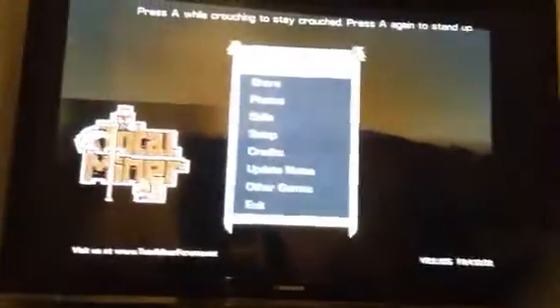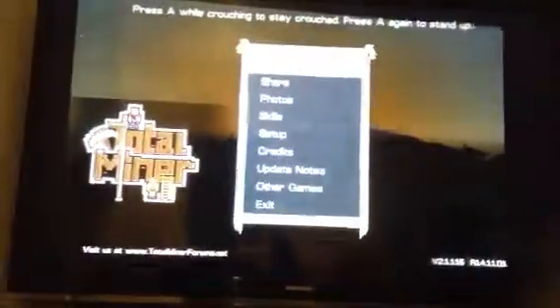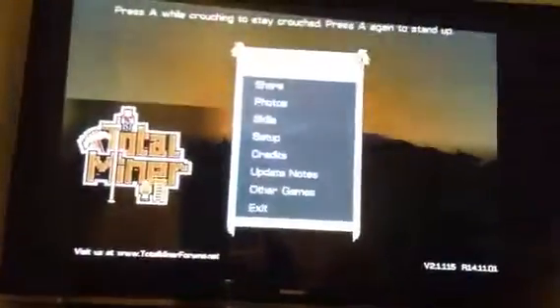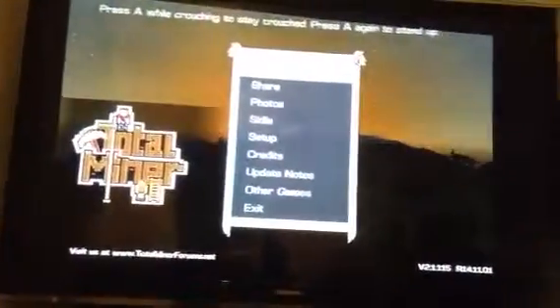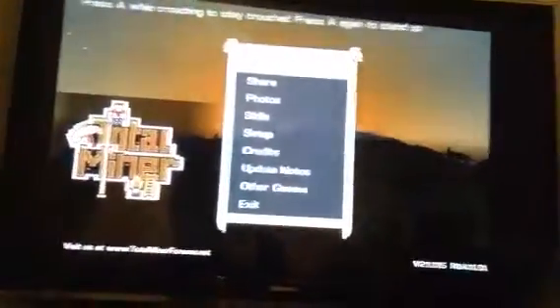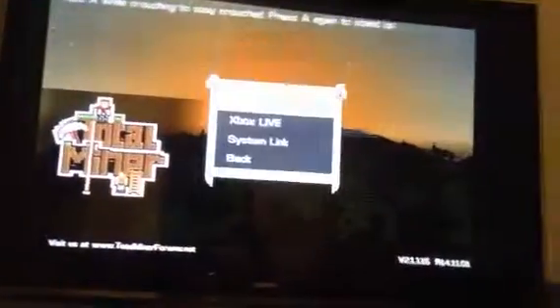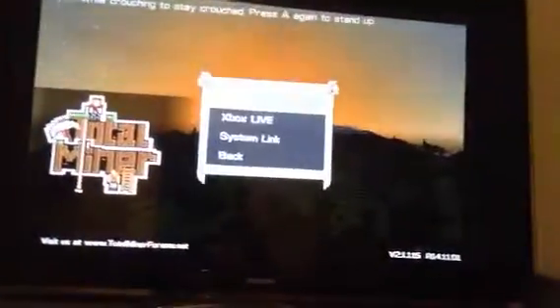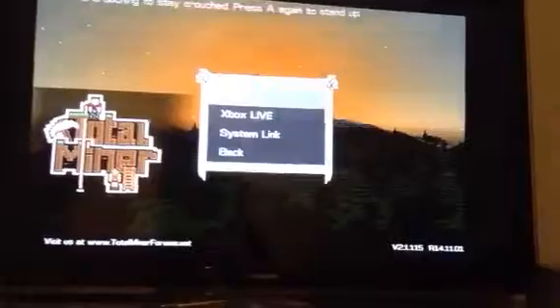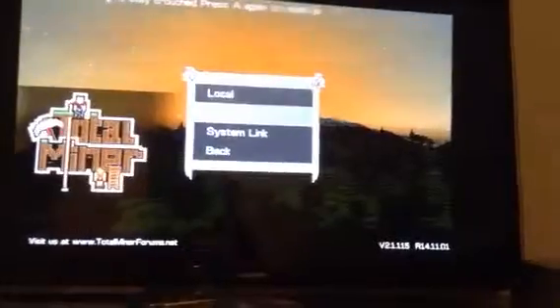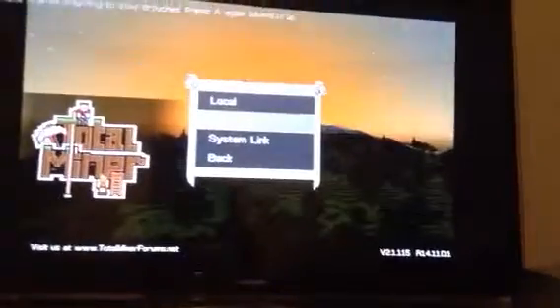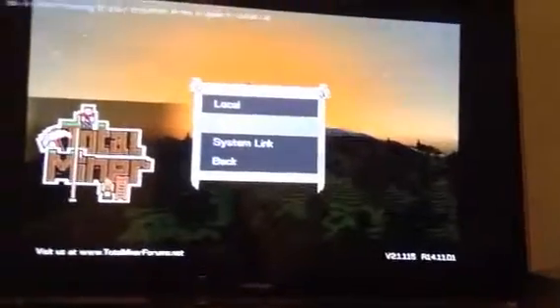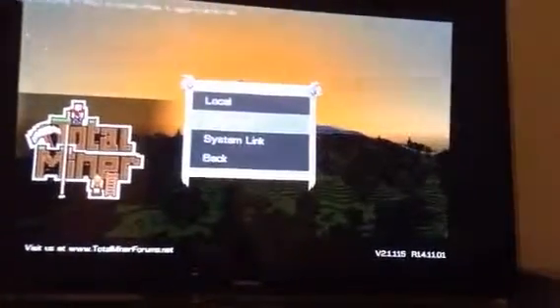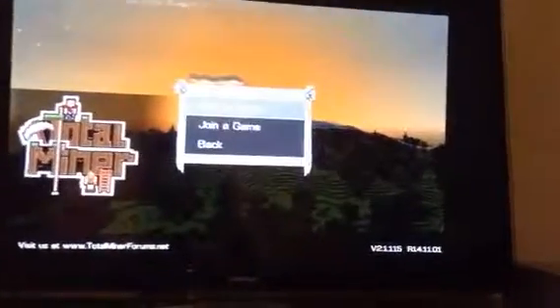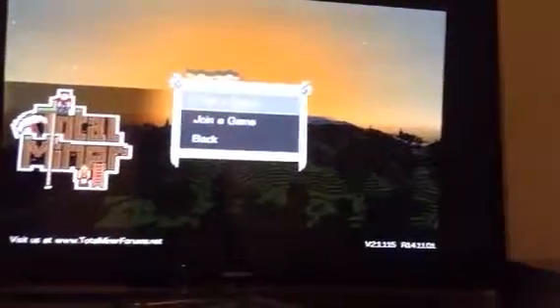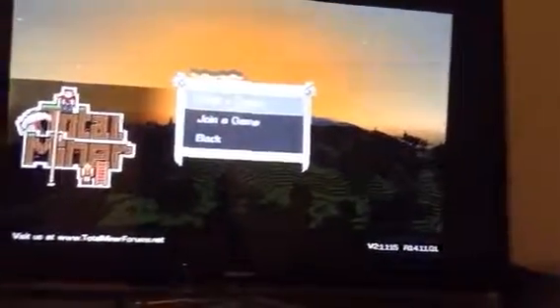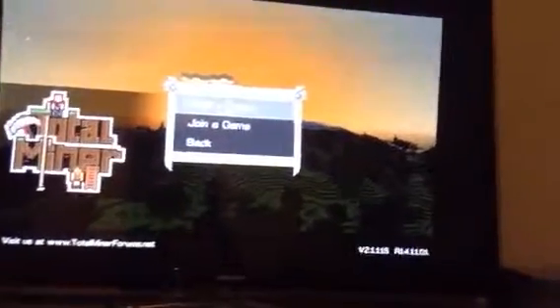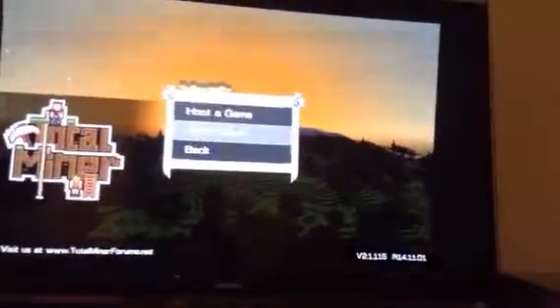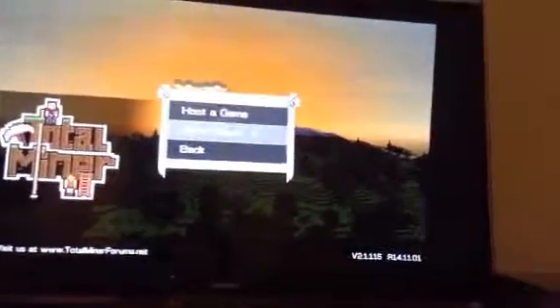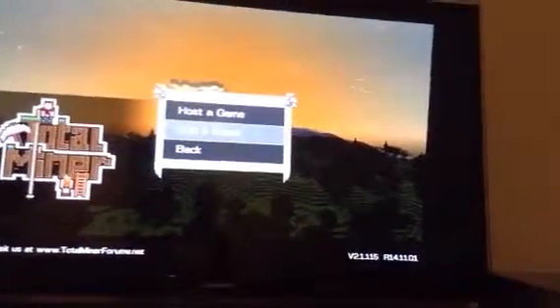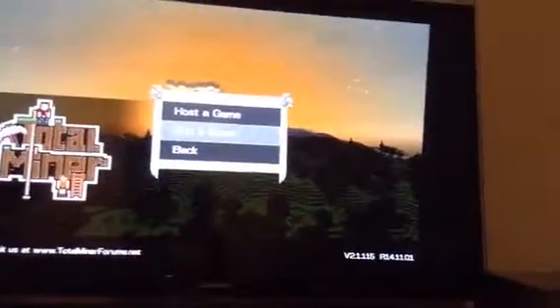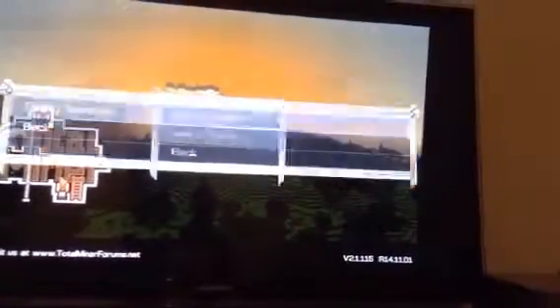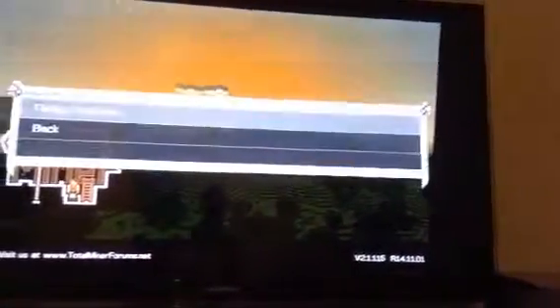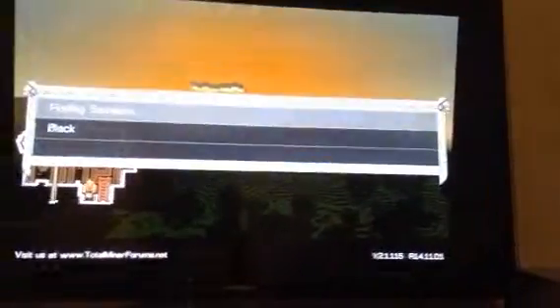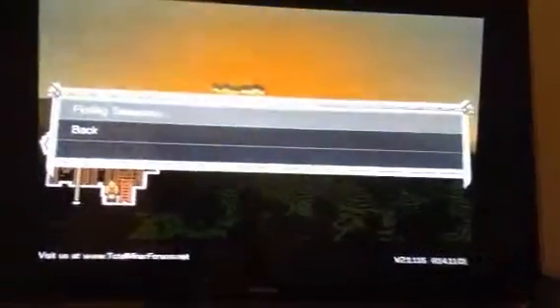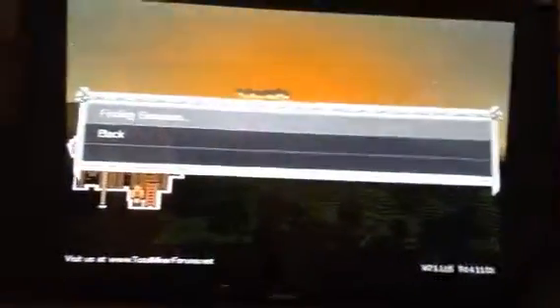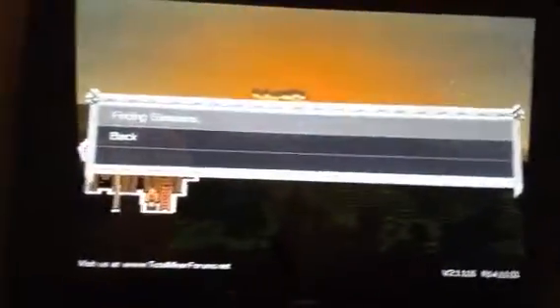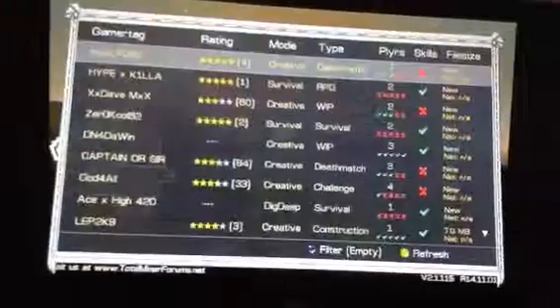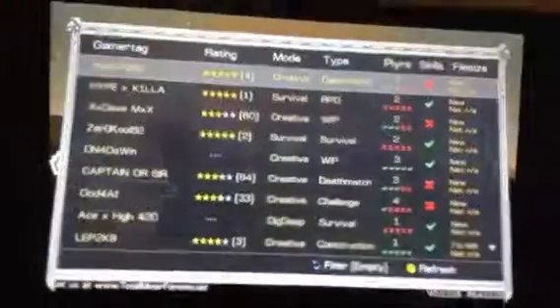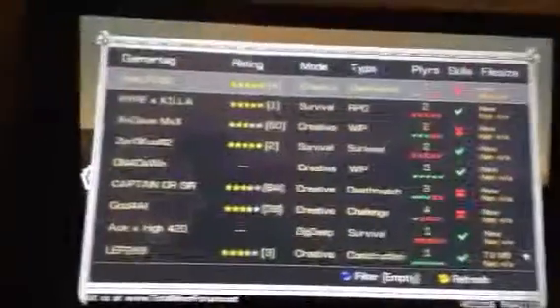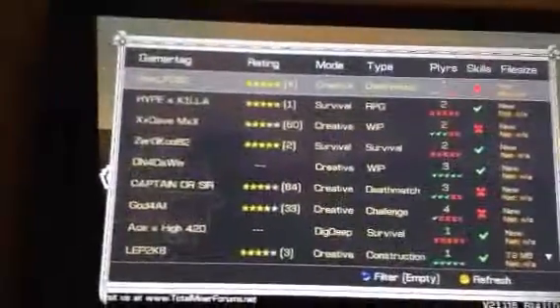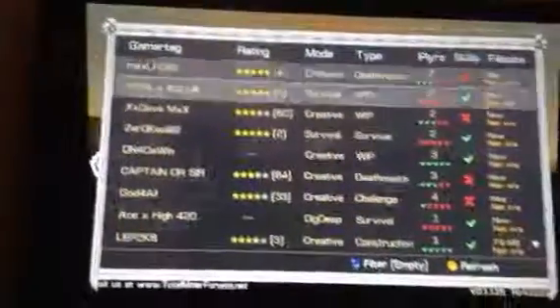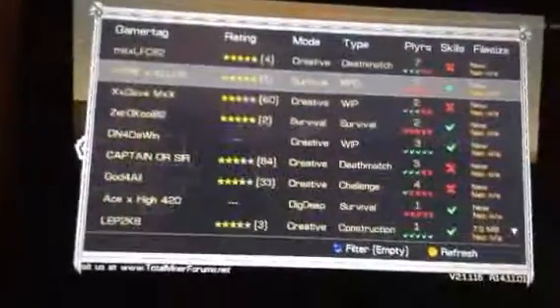To get on it you just need to click play, go to Xbox Live, and click join a game. What you need to do is scroll through